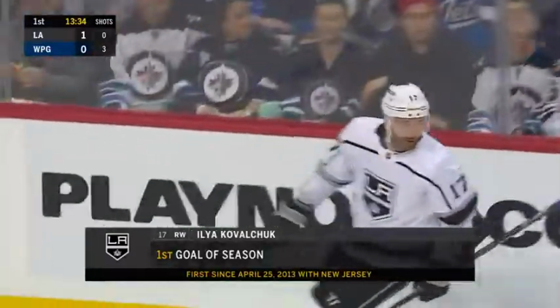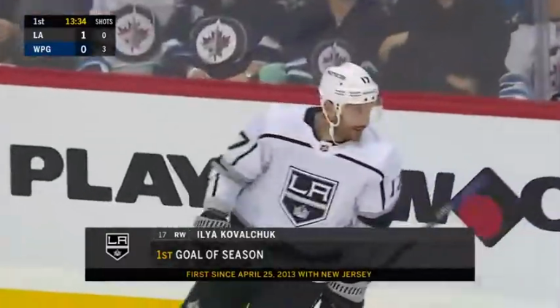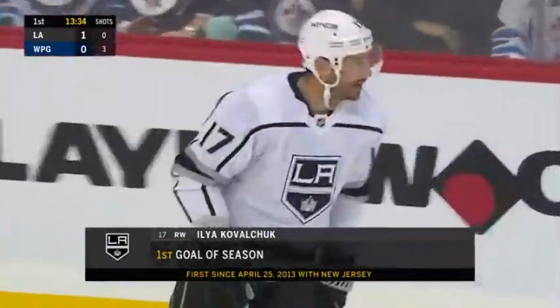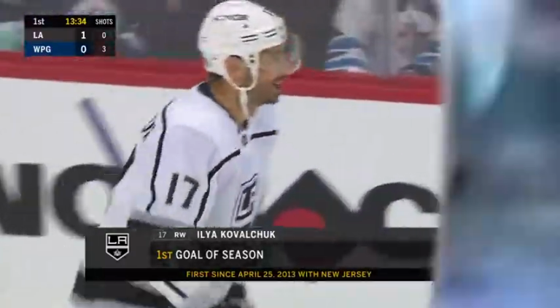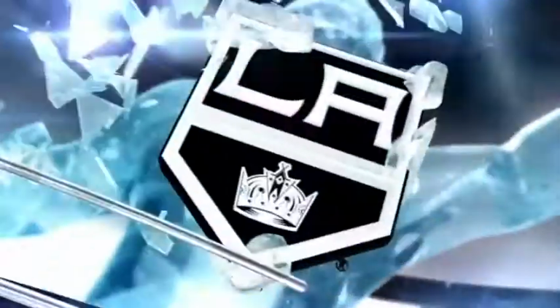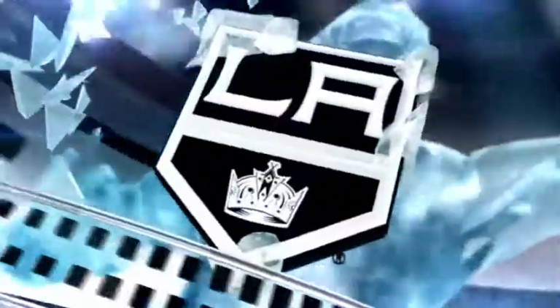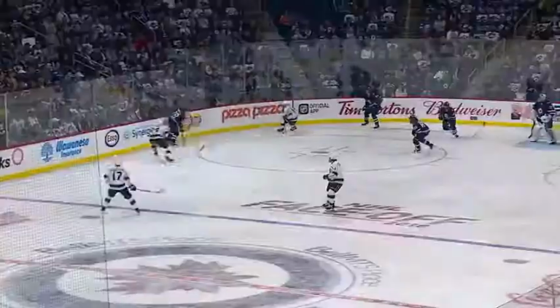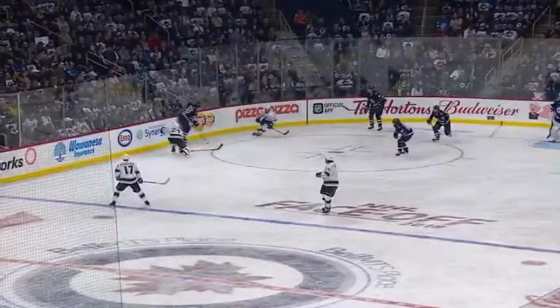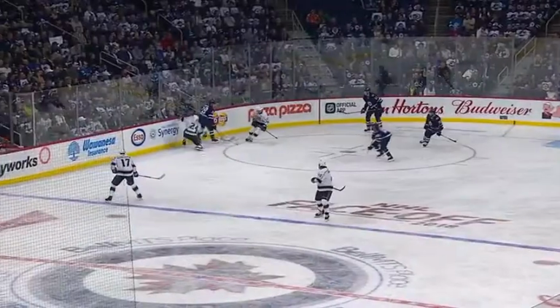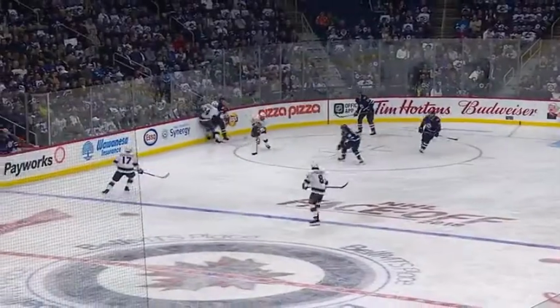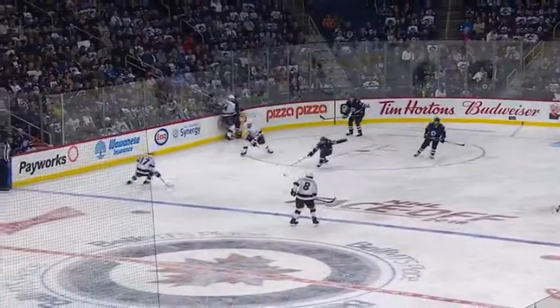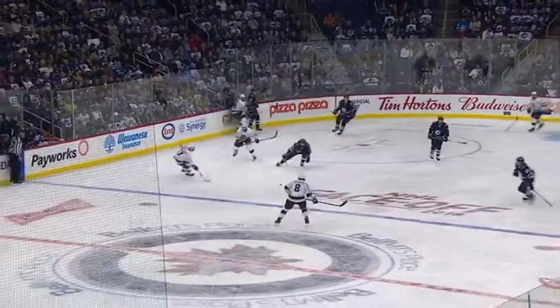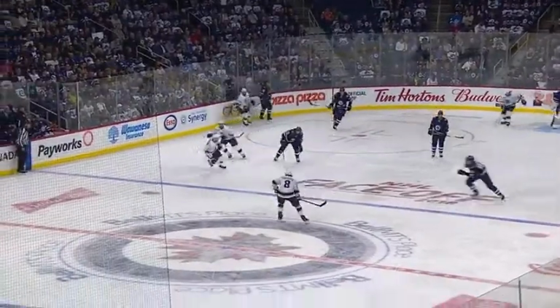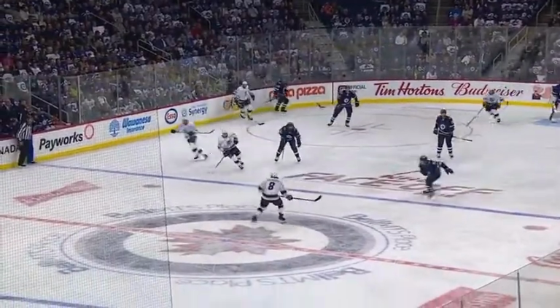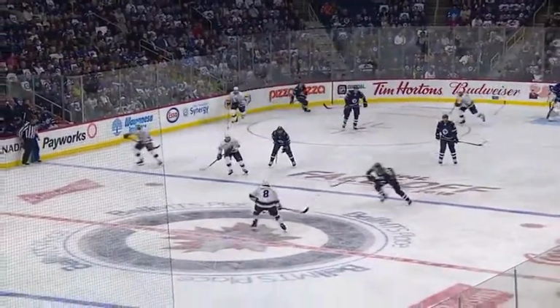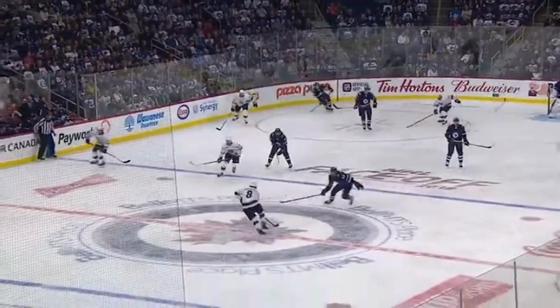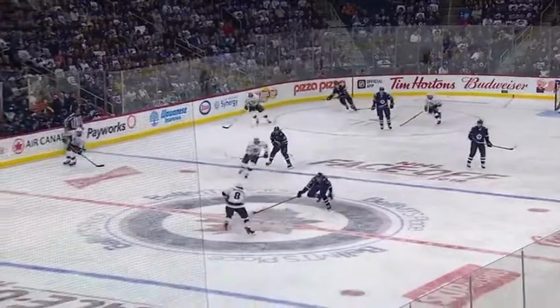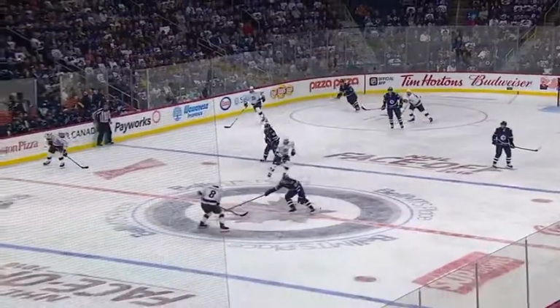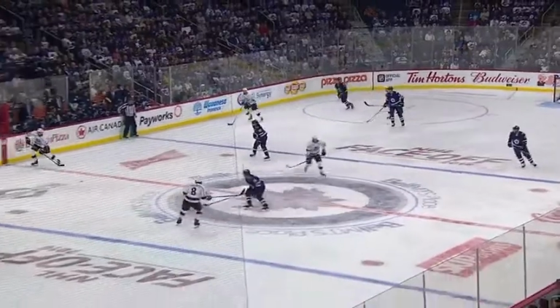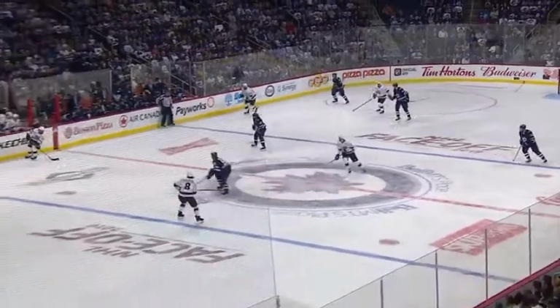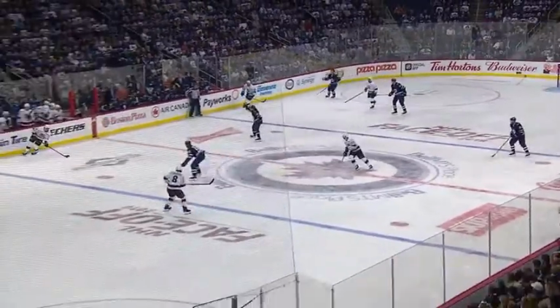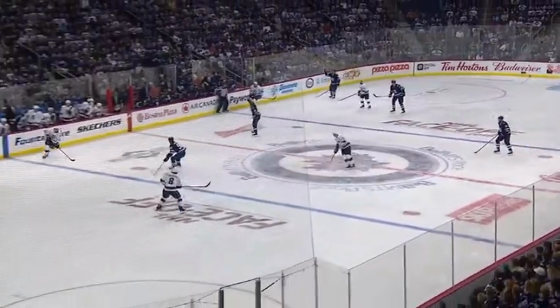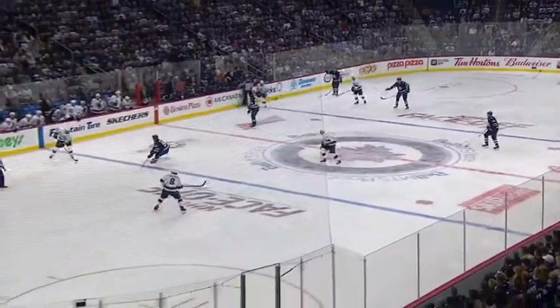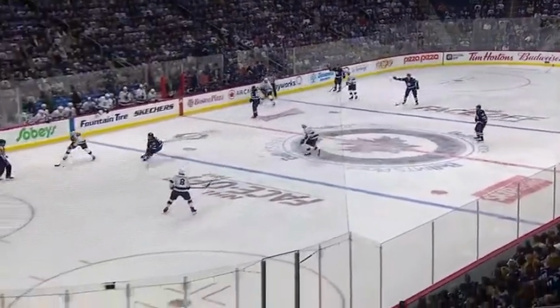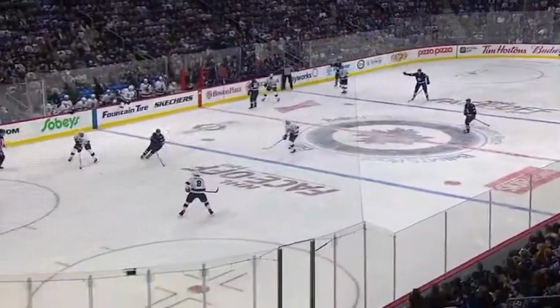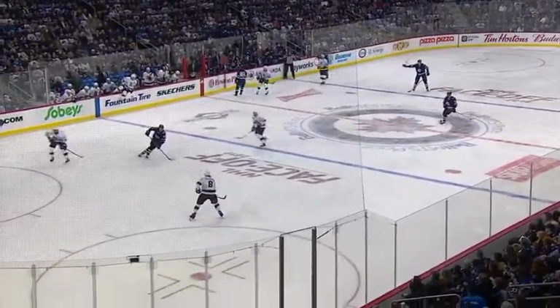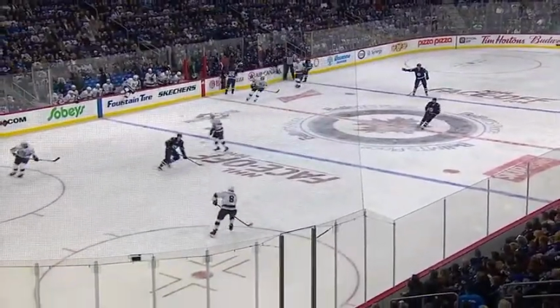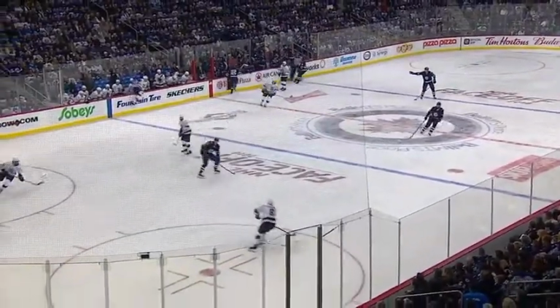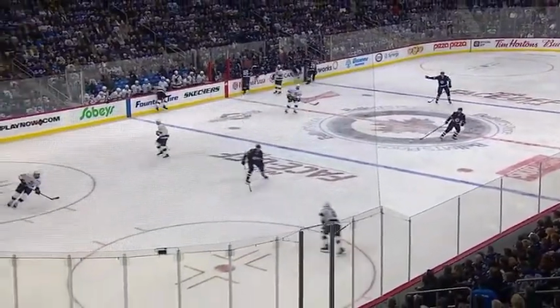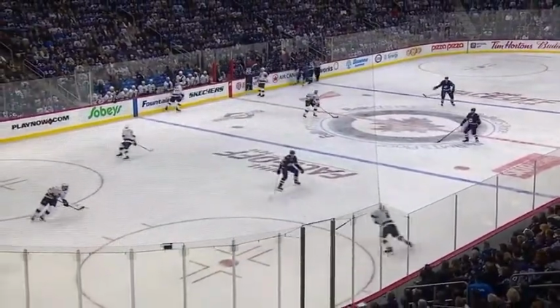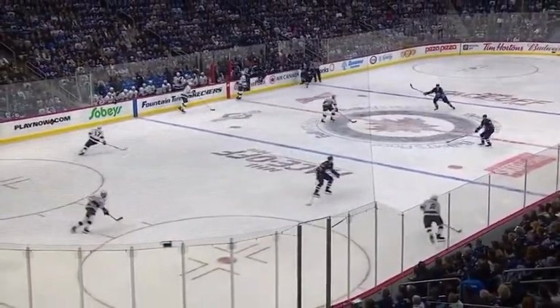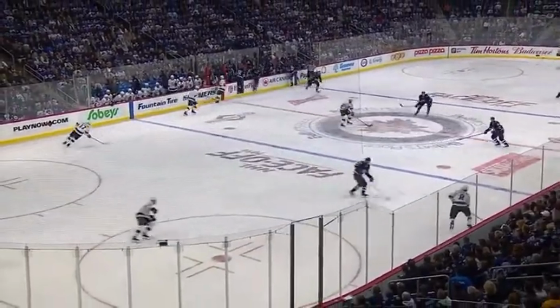Kovalchuk has scored a lot of goals in the NHL, but watch this. He ends up with a backhand jab at the puck. There's really no release point on this.